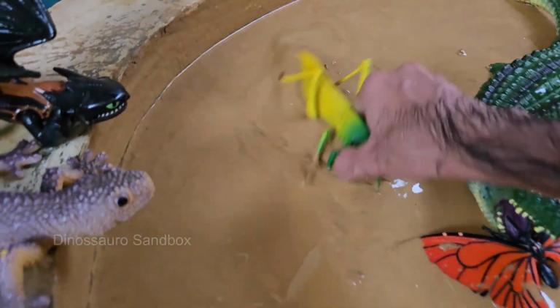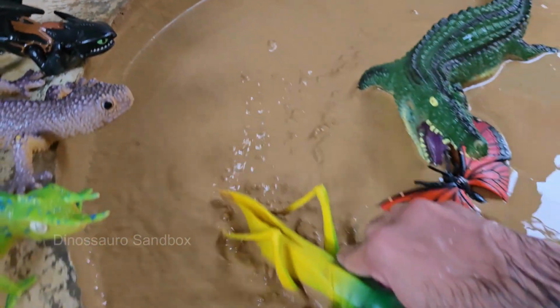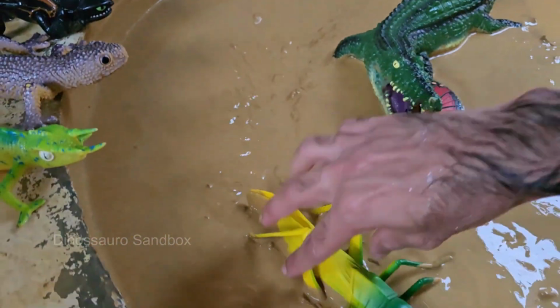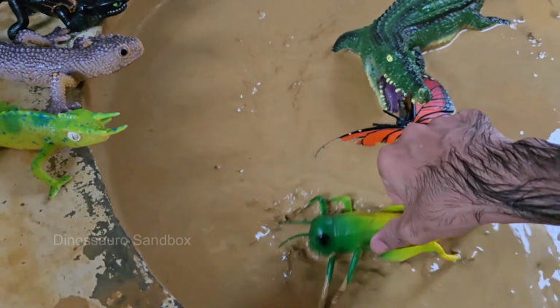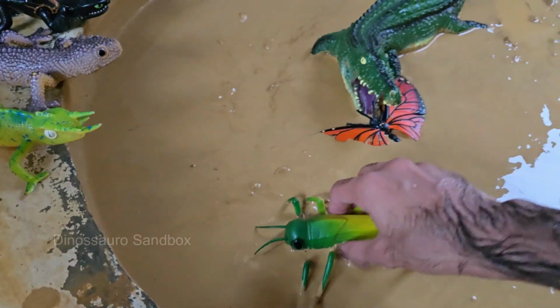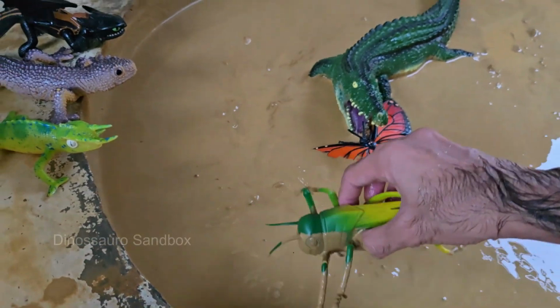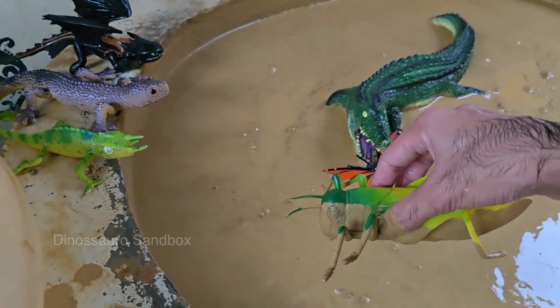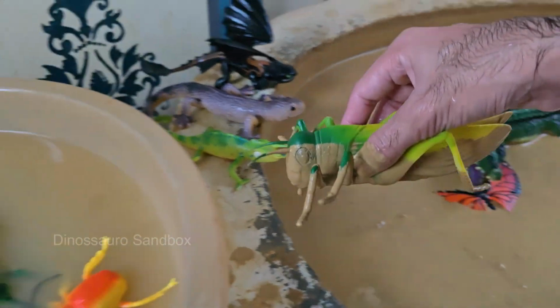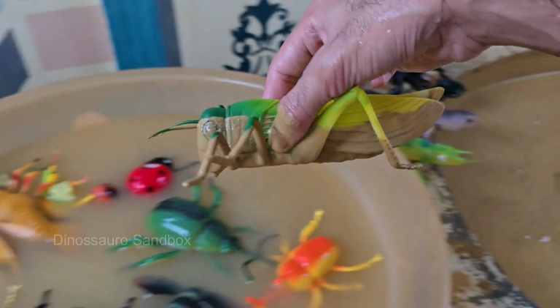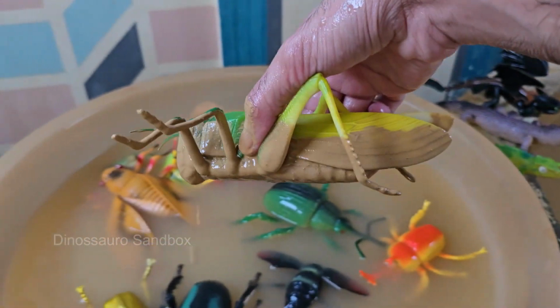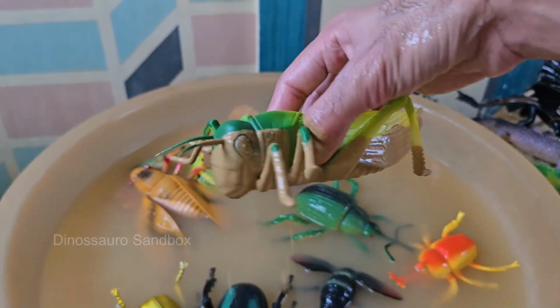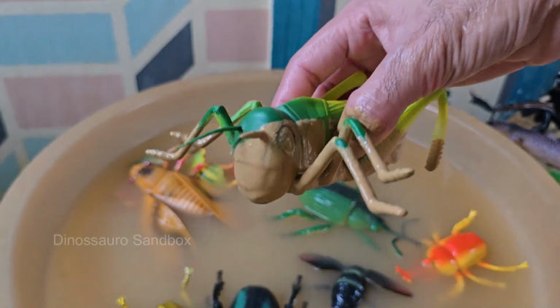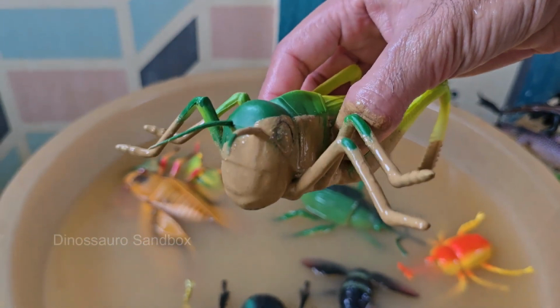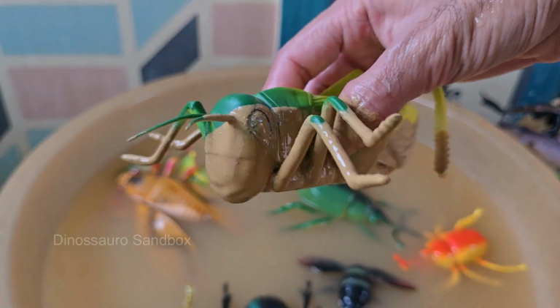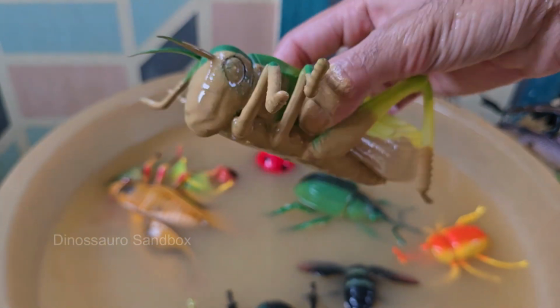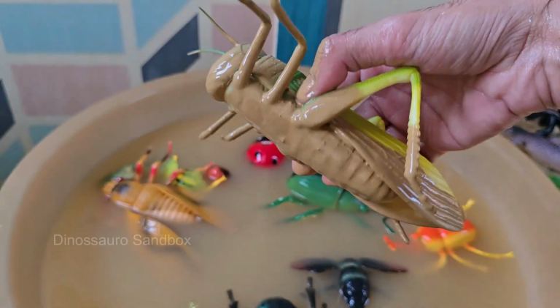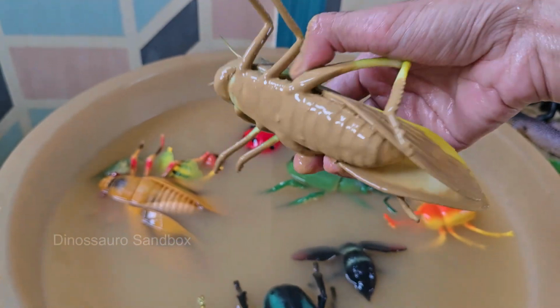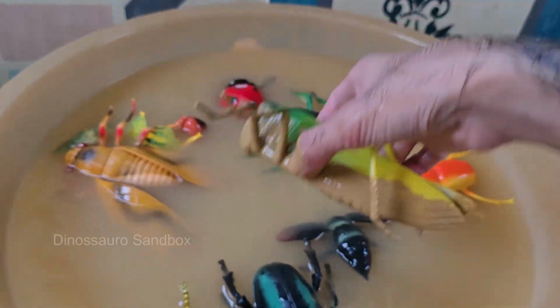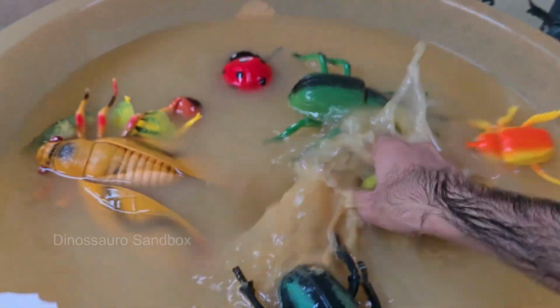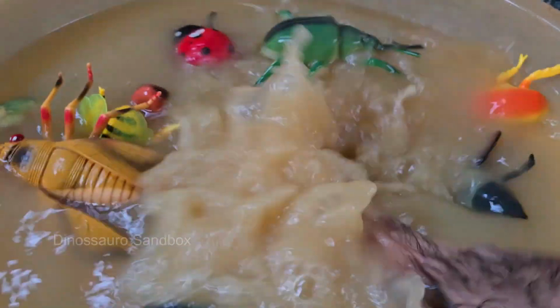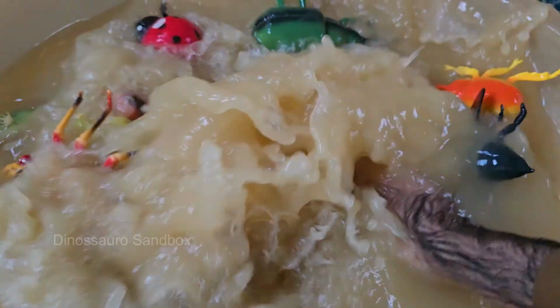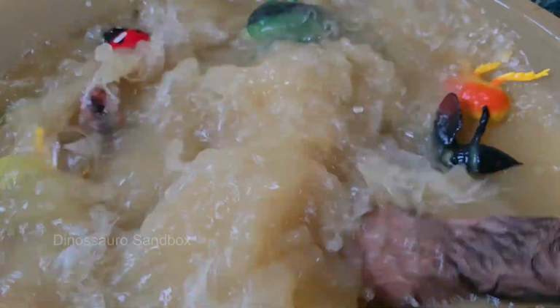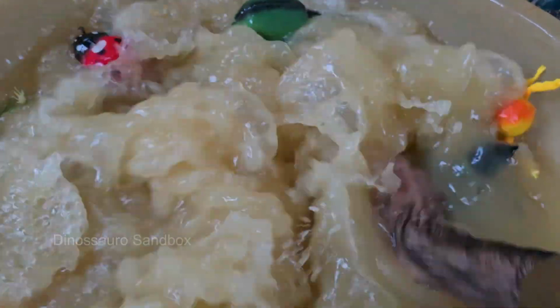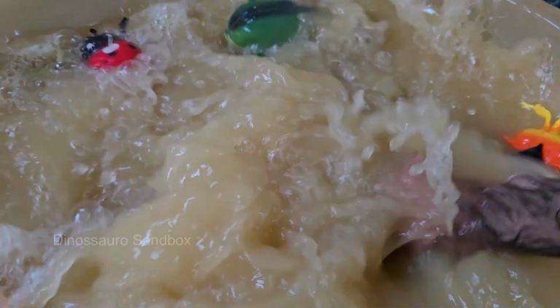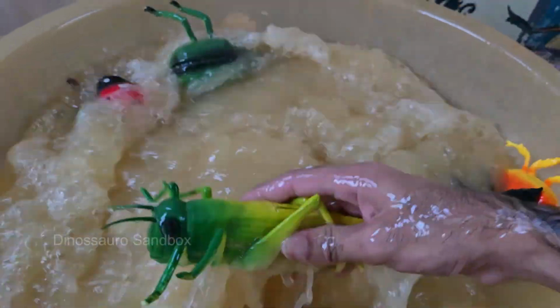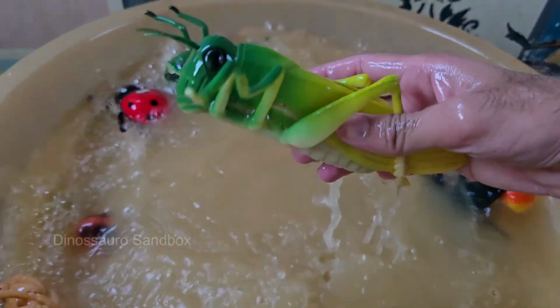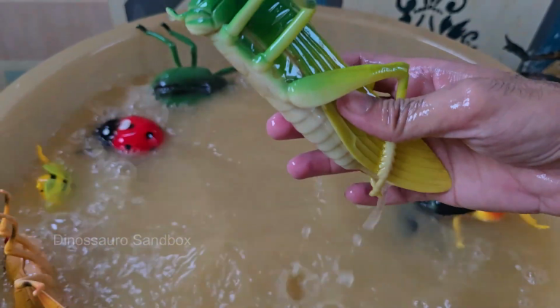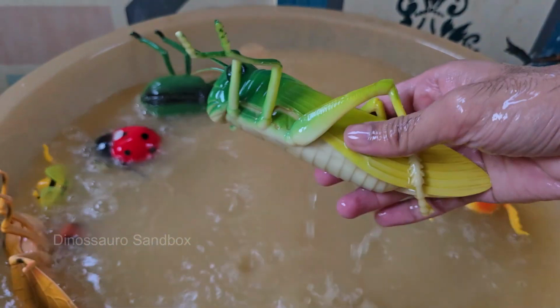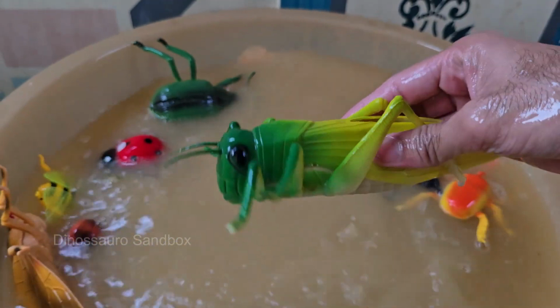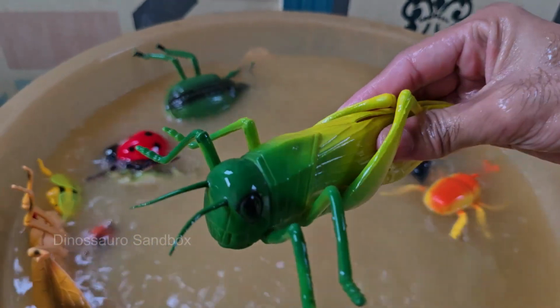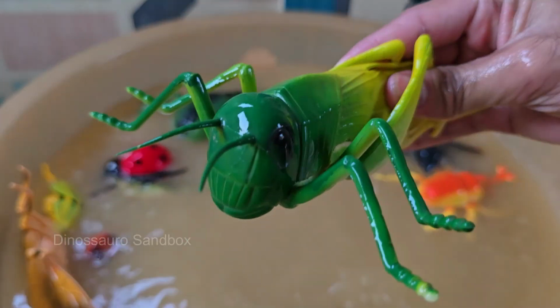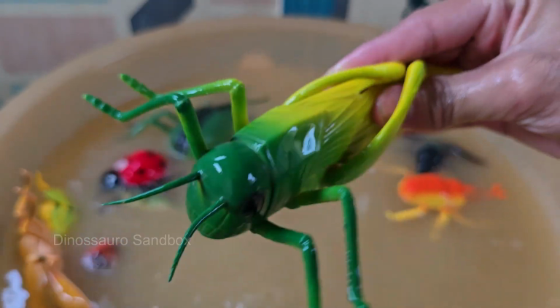Grasshoppers are insects with six legs, two antennae, and three body parts: head, thorax, and abdomen. Grasshoppers have strong back legs that allow them to leap 20 times their body length or more. Grasshoppers are often confused with crickets.